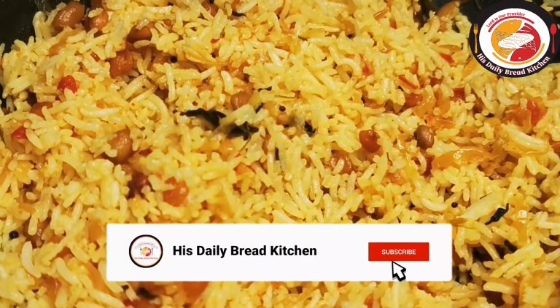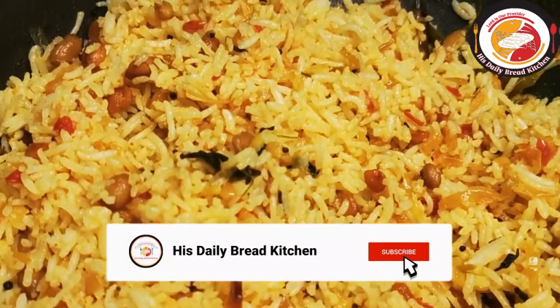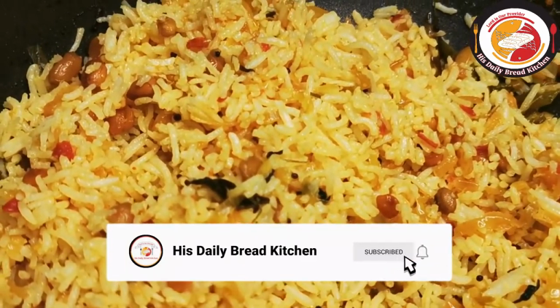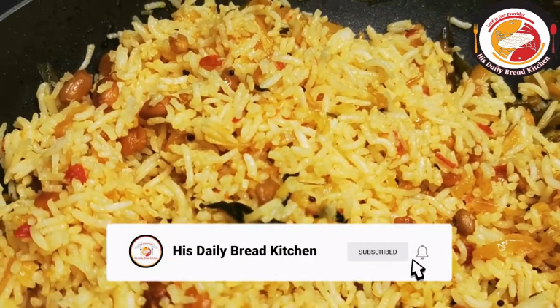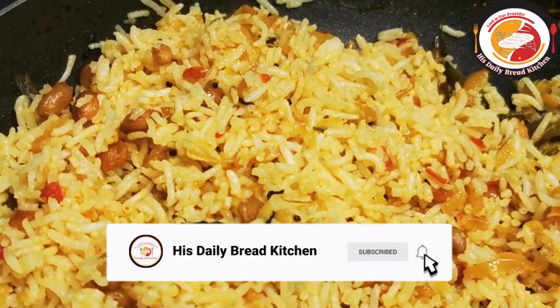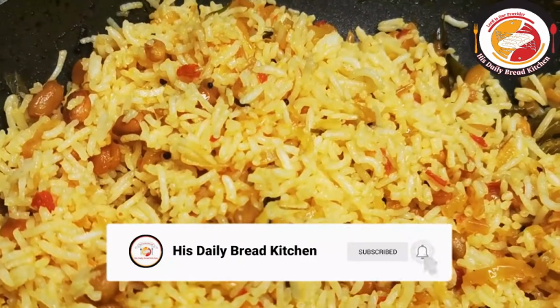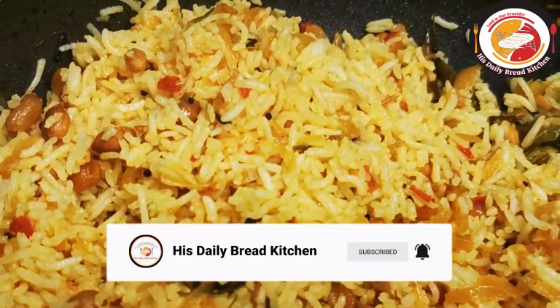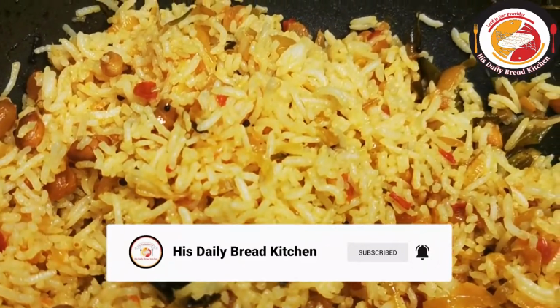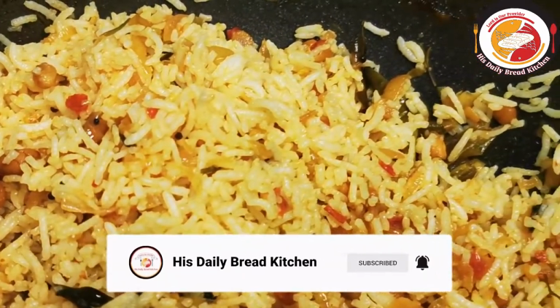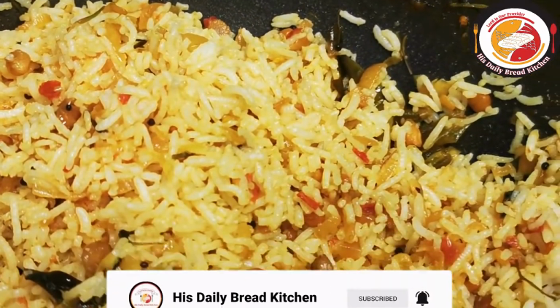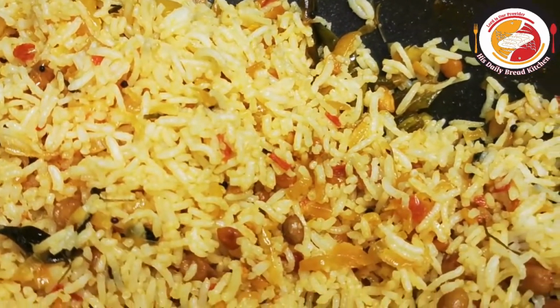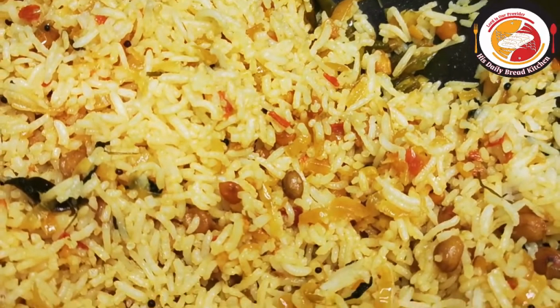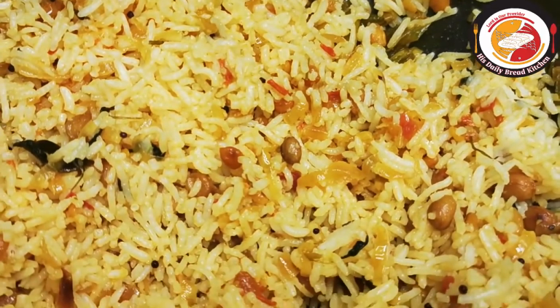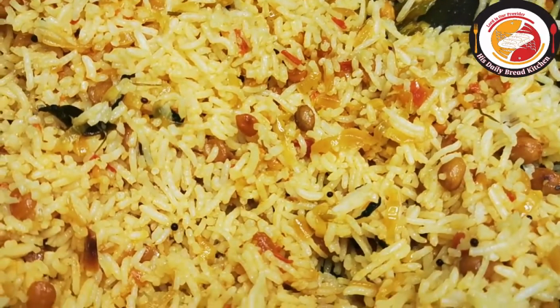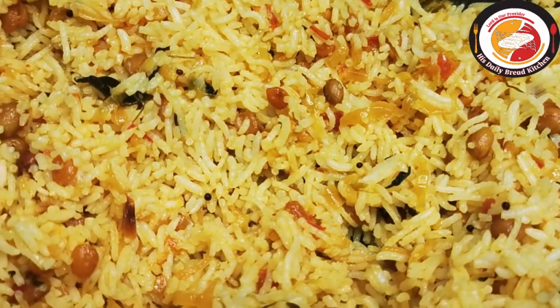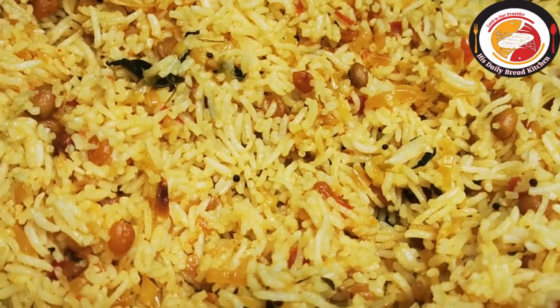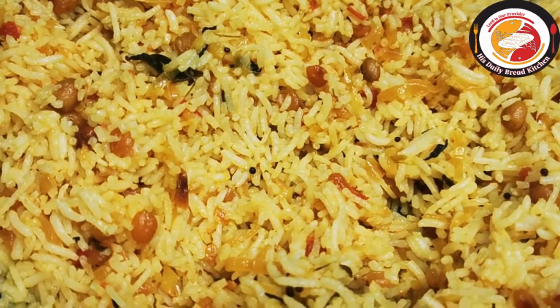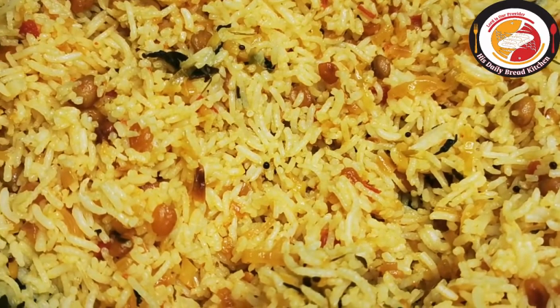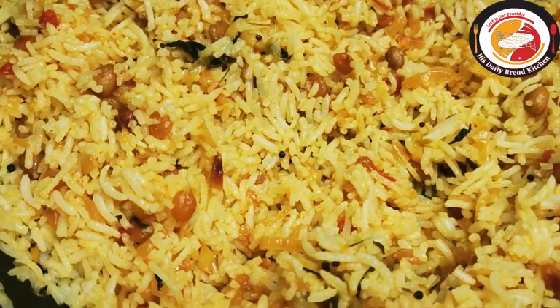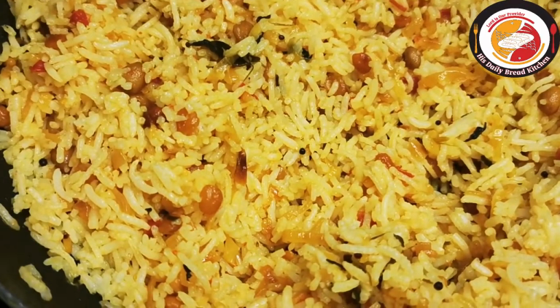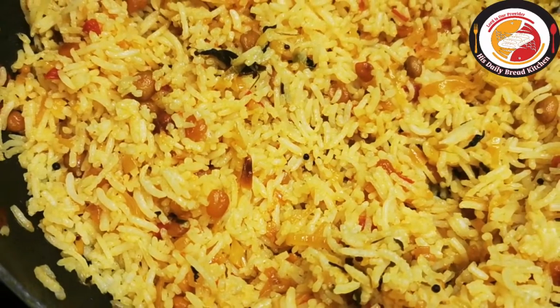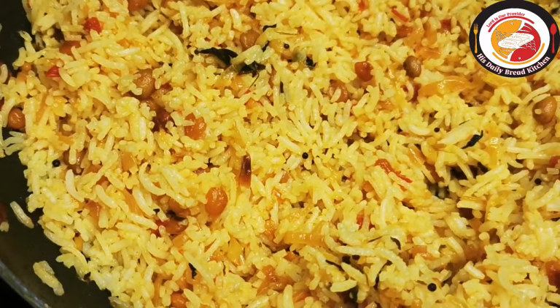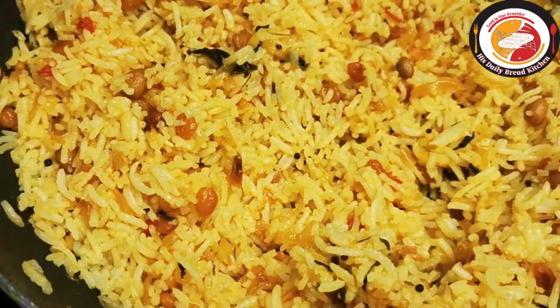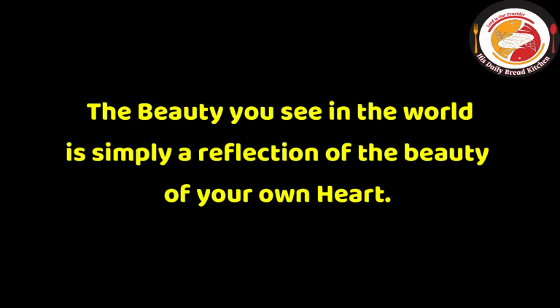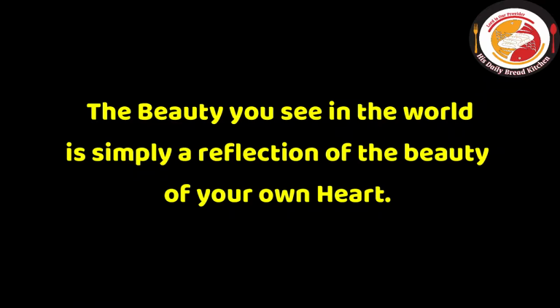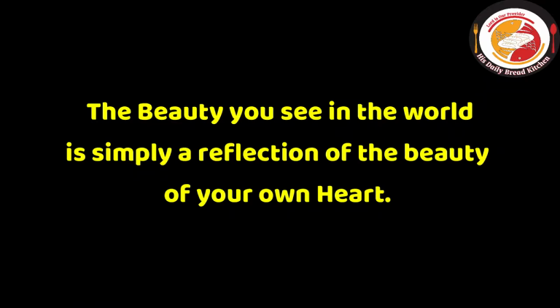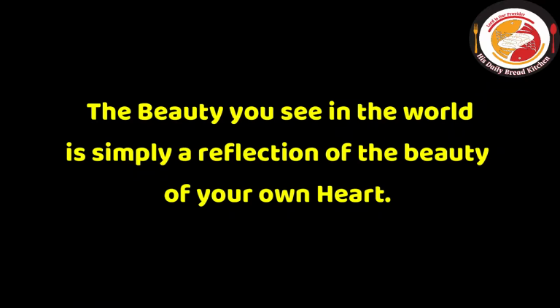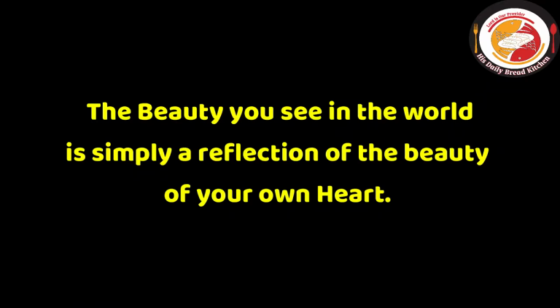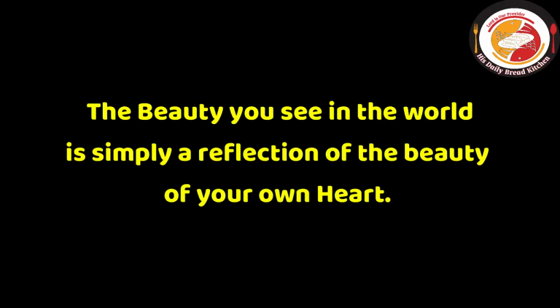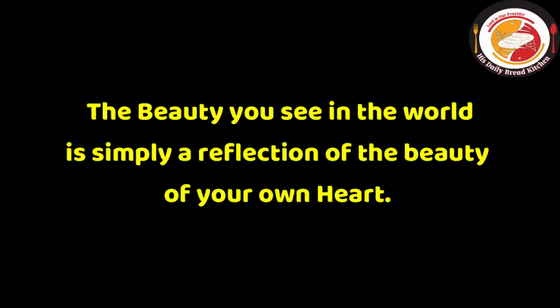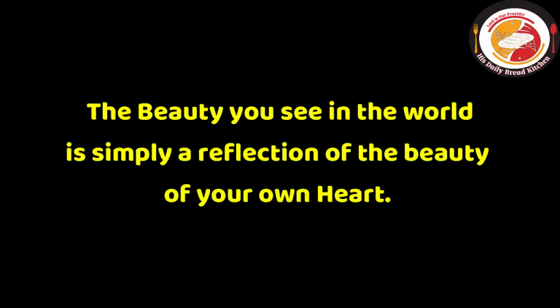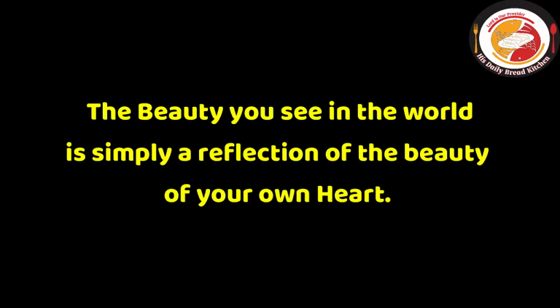Let's check out today's motivation: 'The beauty you see in the world is simply a reflection of the beauty of your own heart.' Thank you, see you again in the next video — bye-bye!